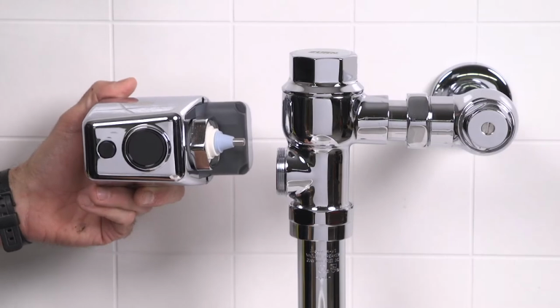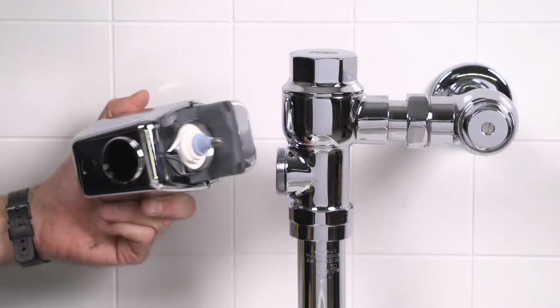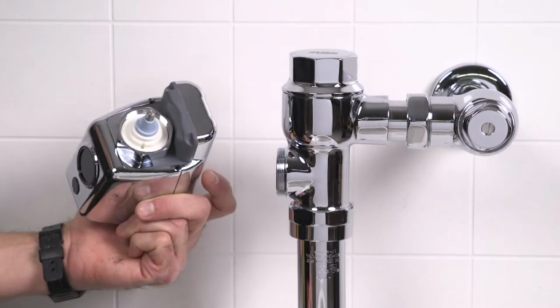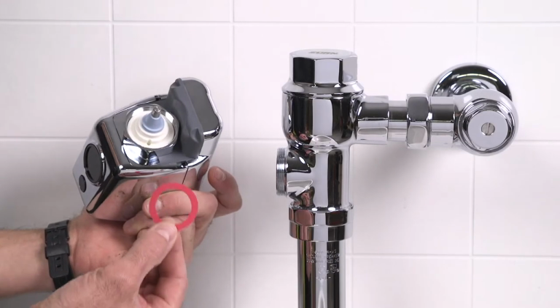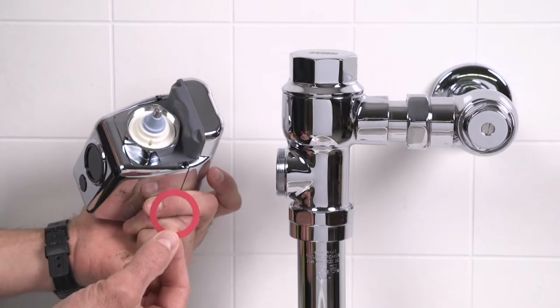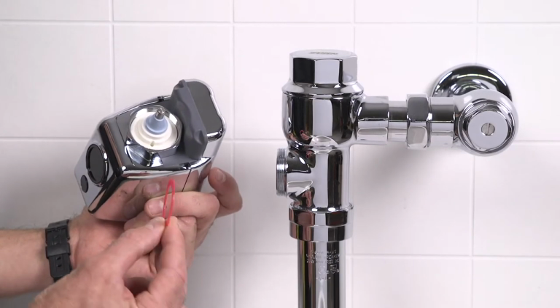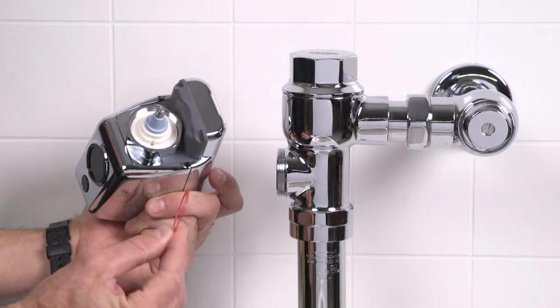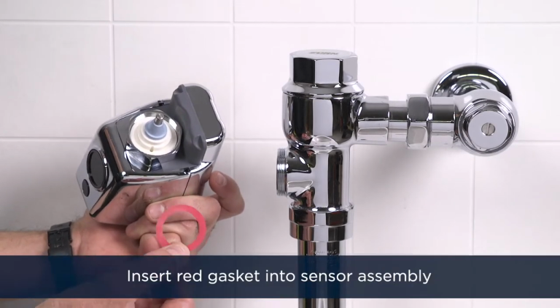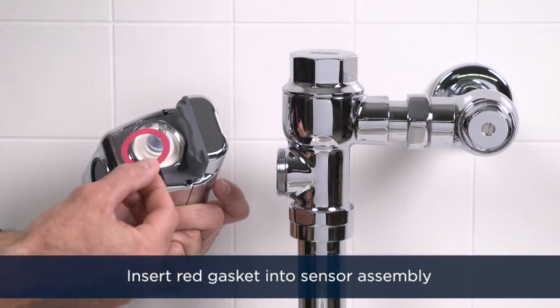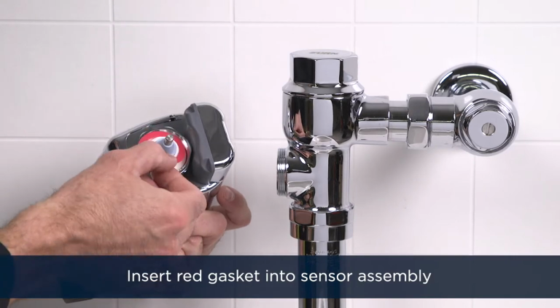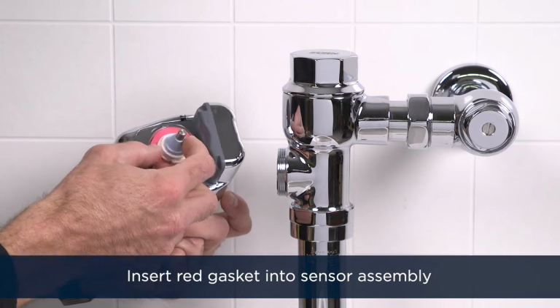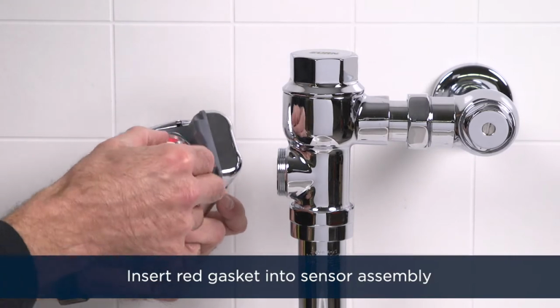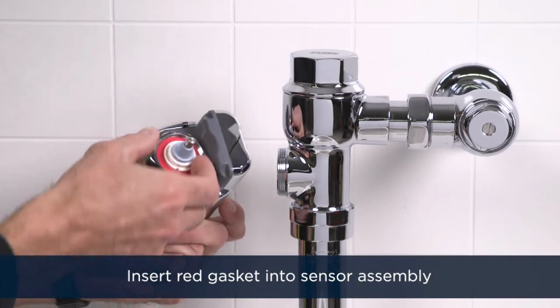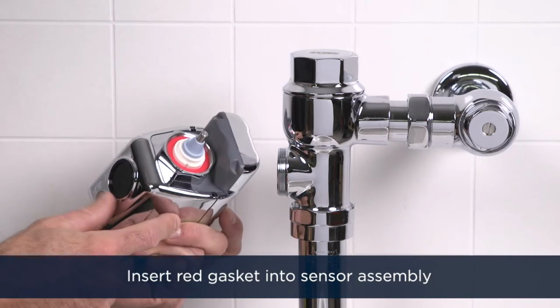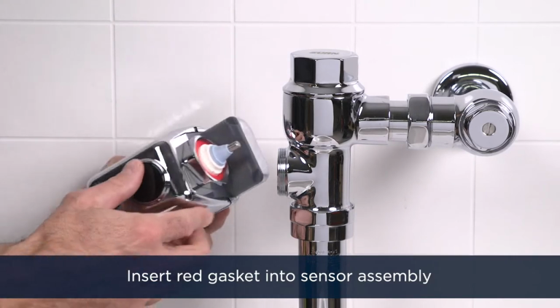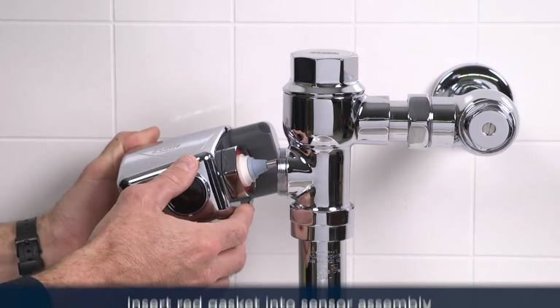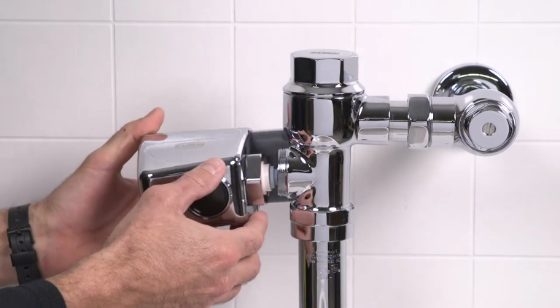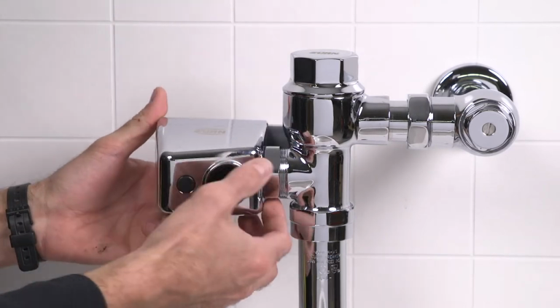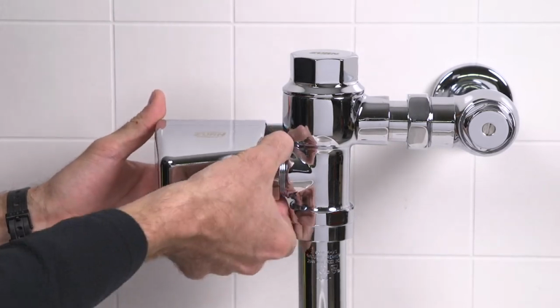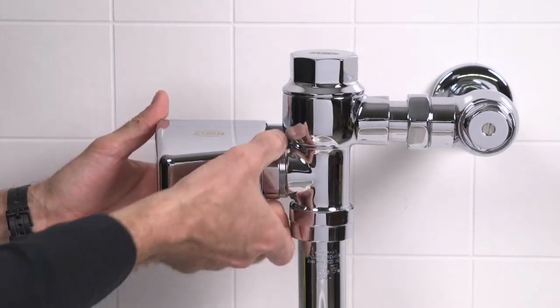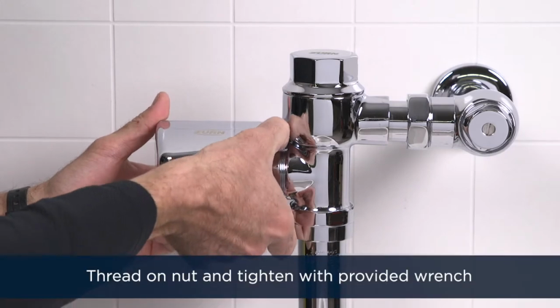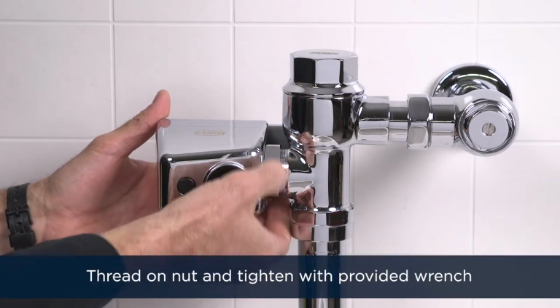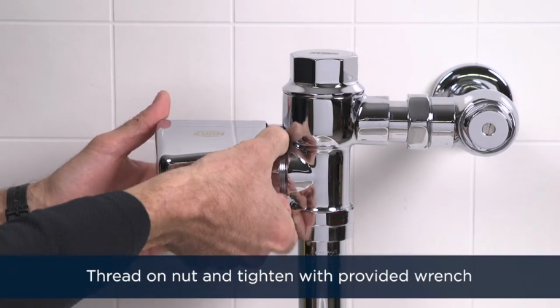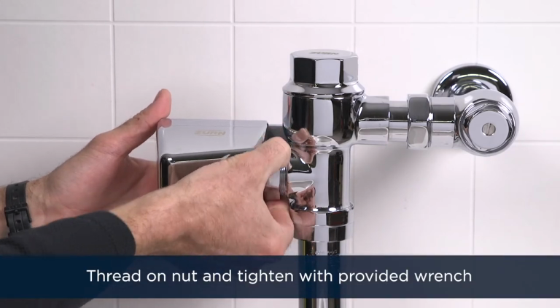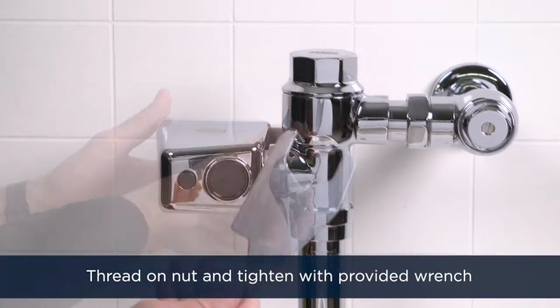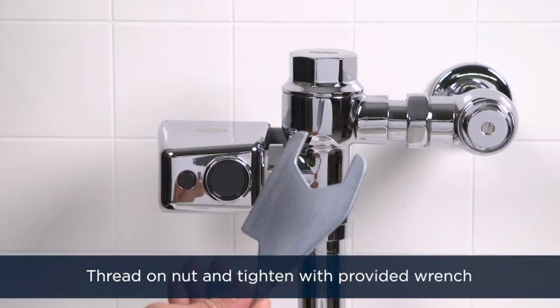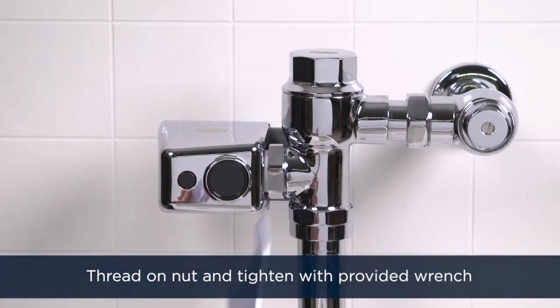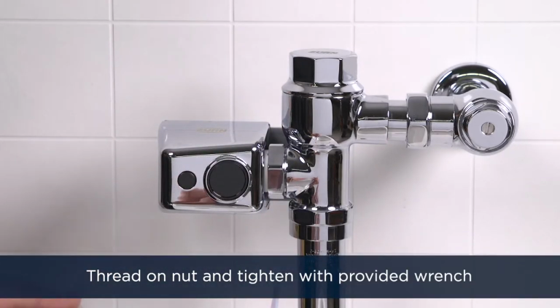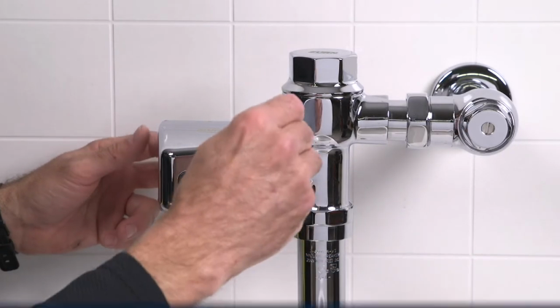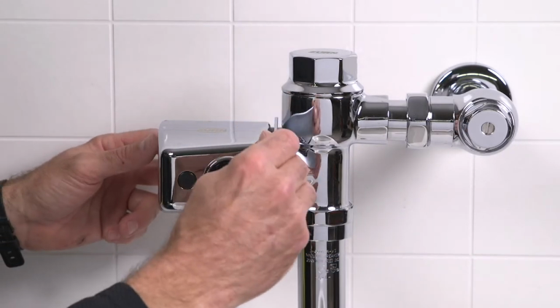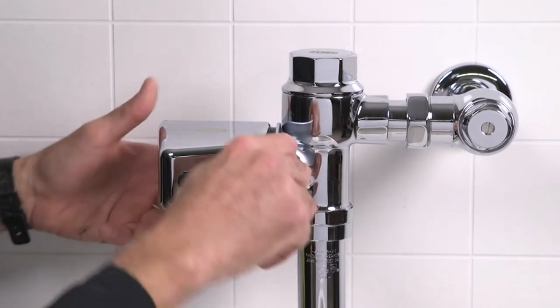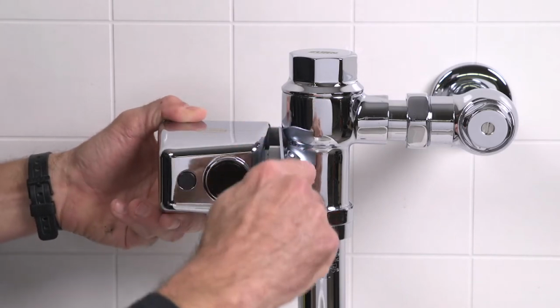Now we're ready to install the Easy Flush Sensor Assembly. Insert the red gasket into the end of the sensor assembly and thread on the nut. Tighten the connection with the wrench supplied with your Easy Flush Sensor.